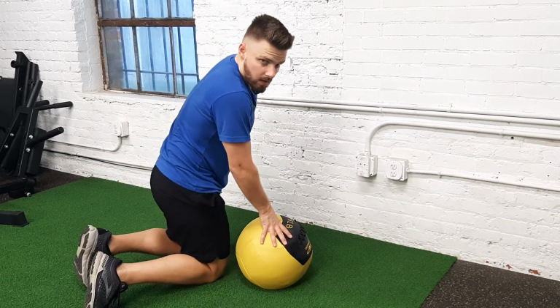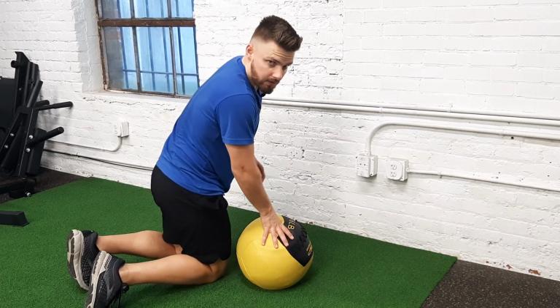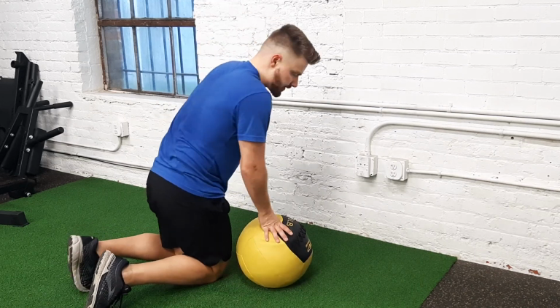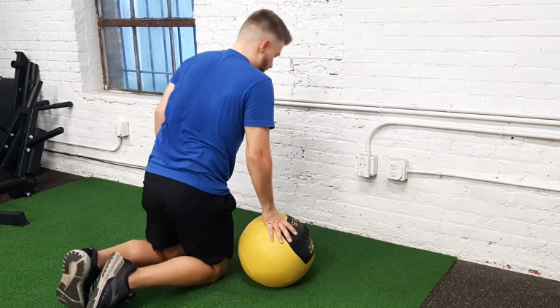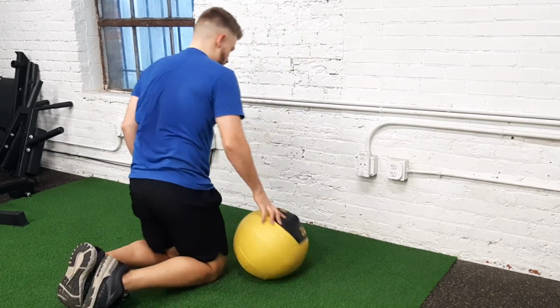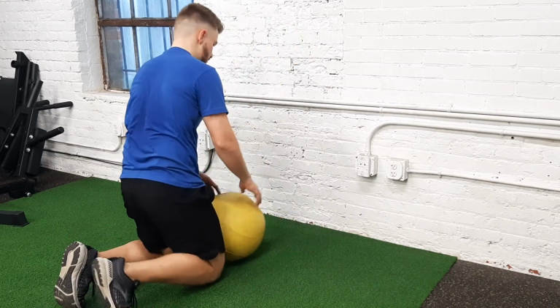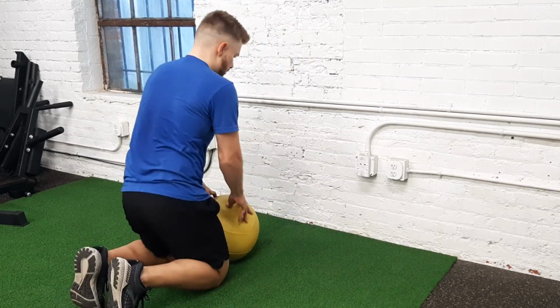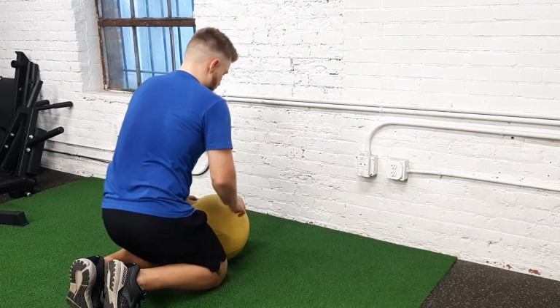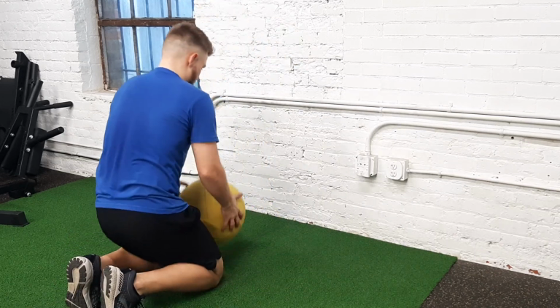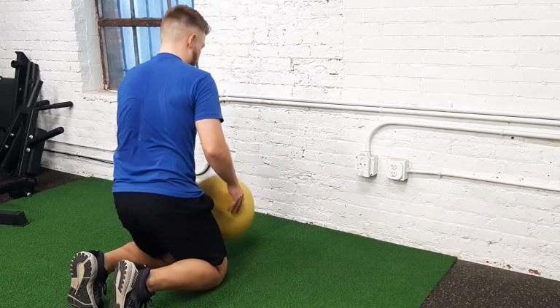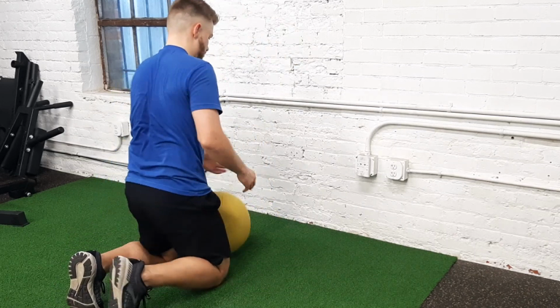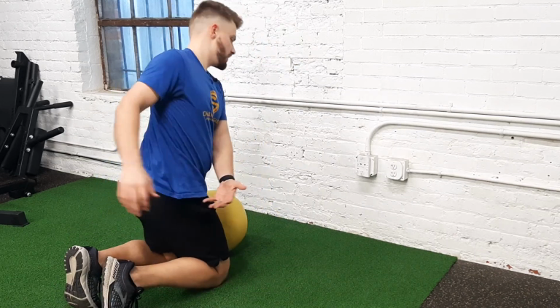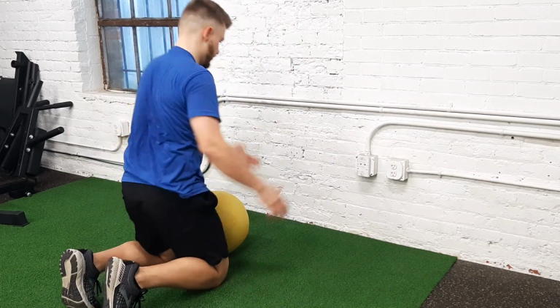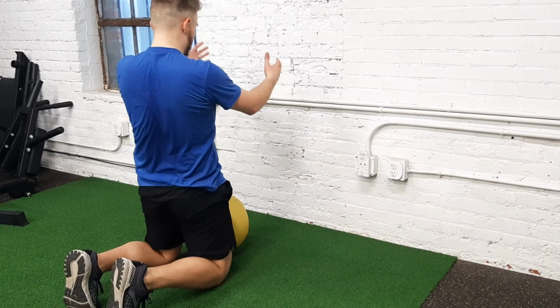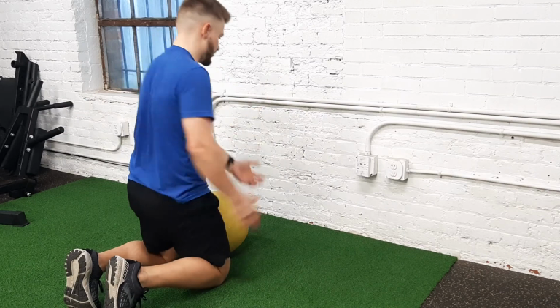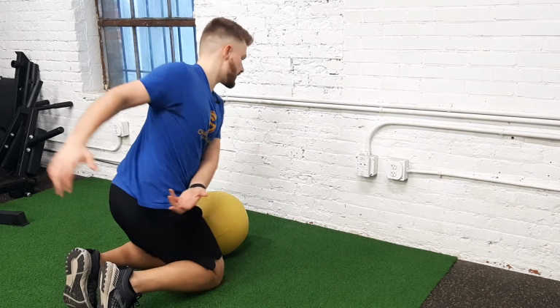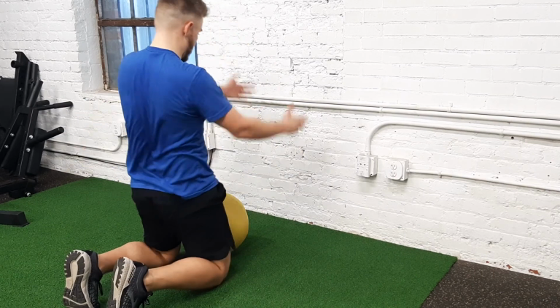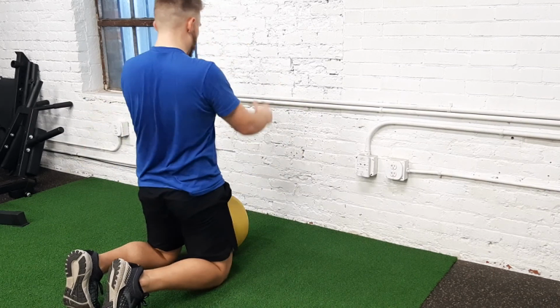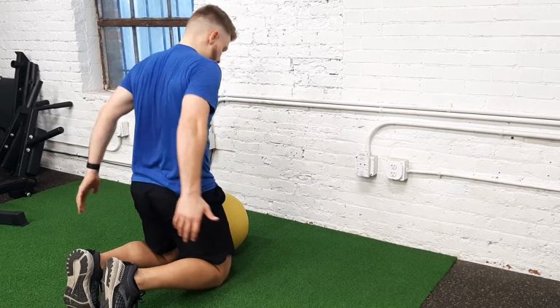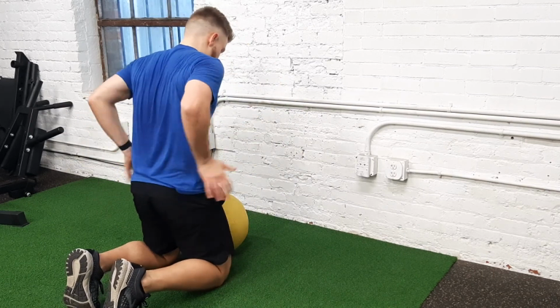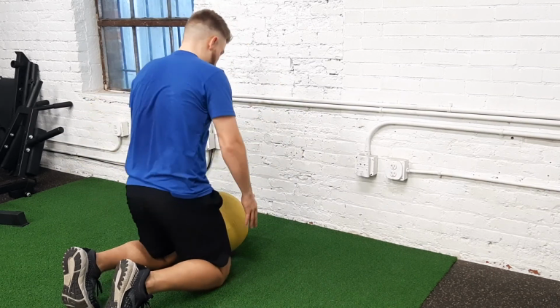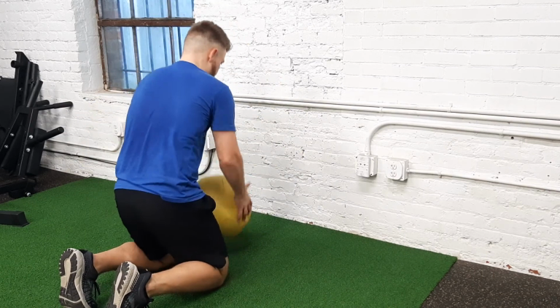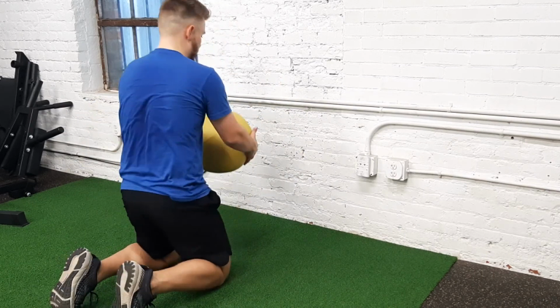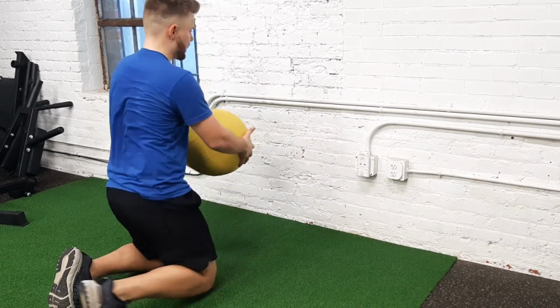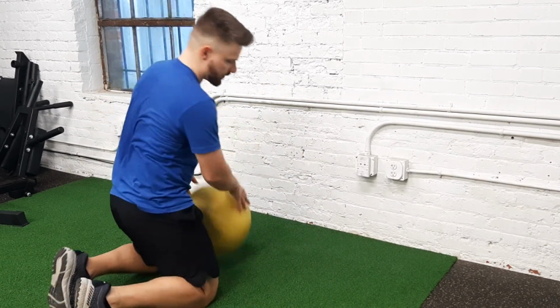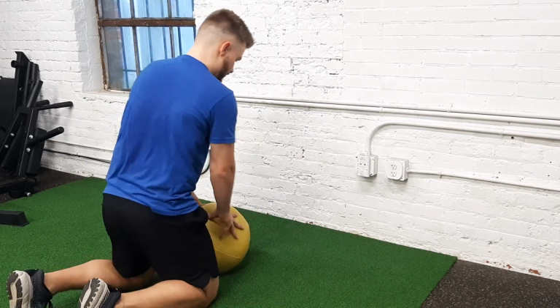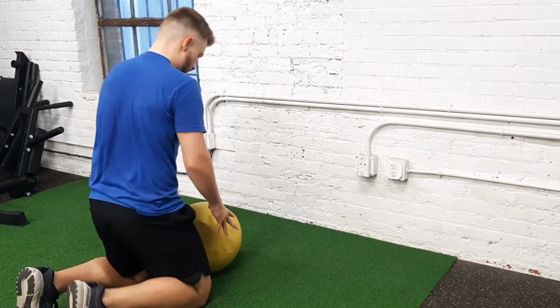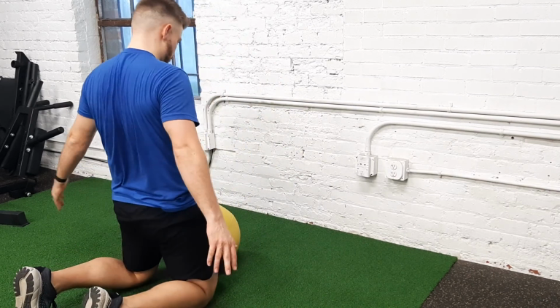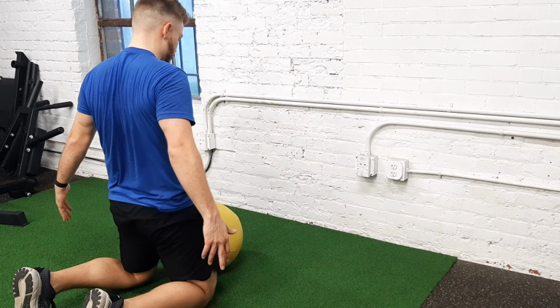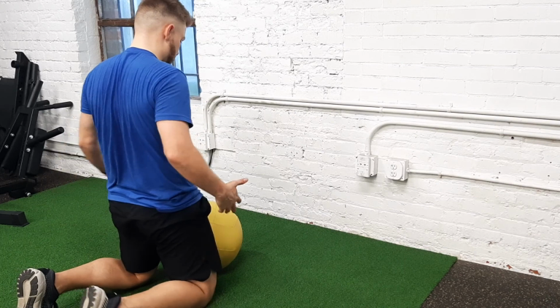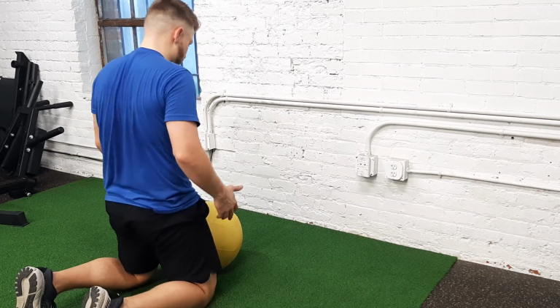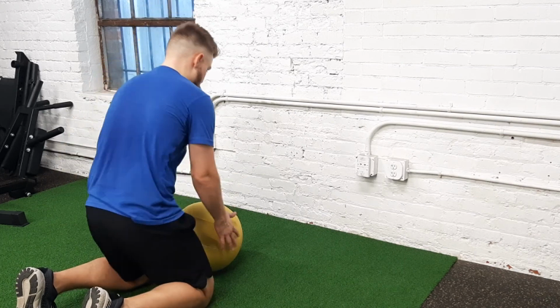All right, so this is going to be a rotational, or you could call it actually a pocket toss. This is going to be tall kneeling first. Tall kneeling means both knees are down.